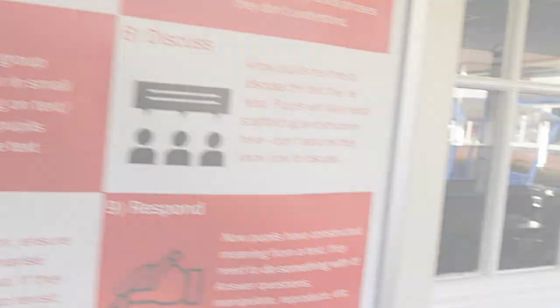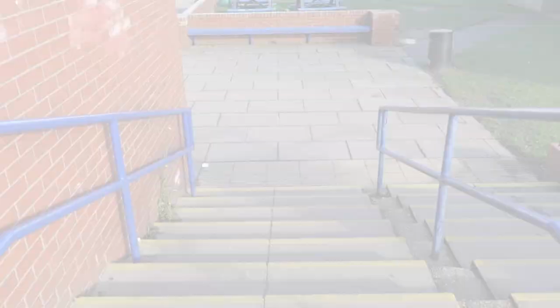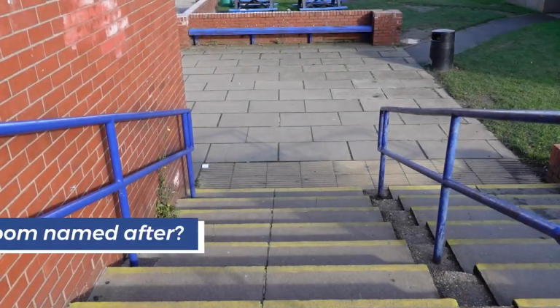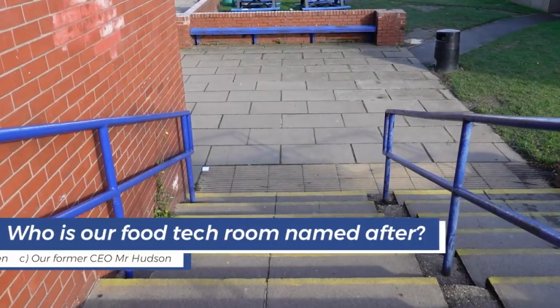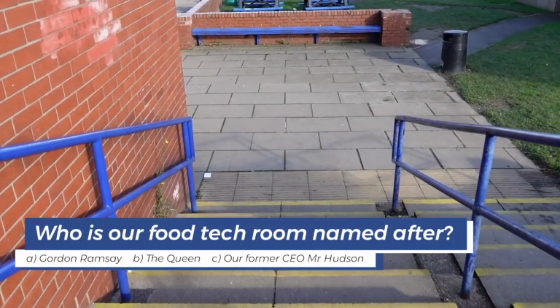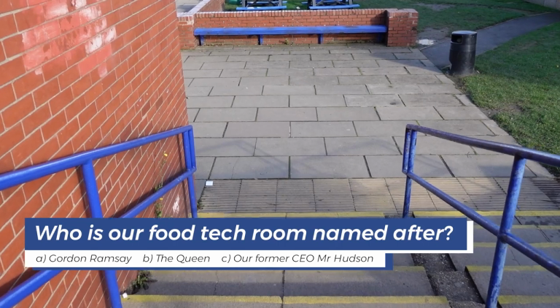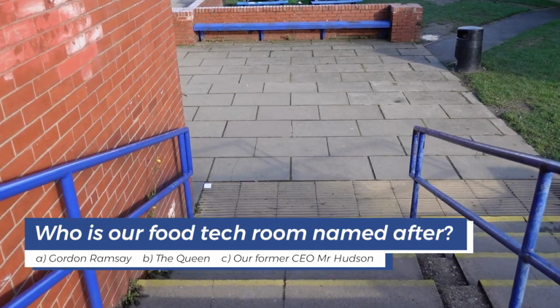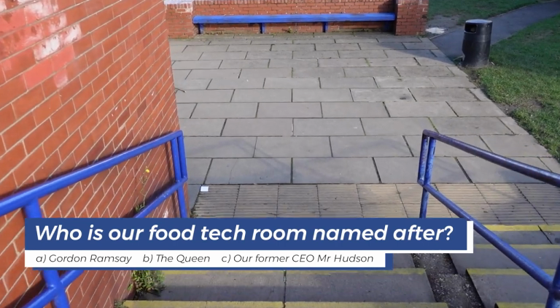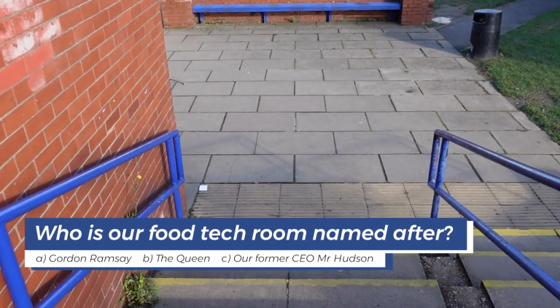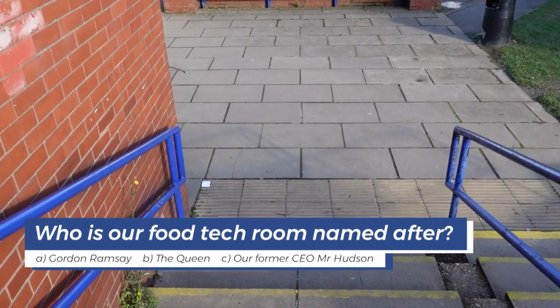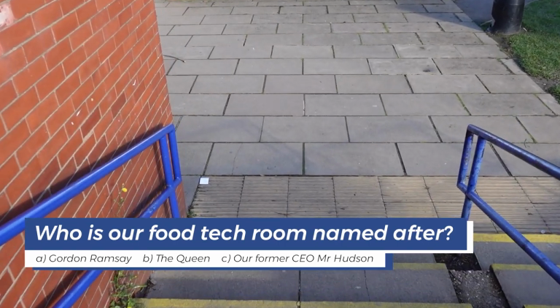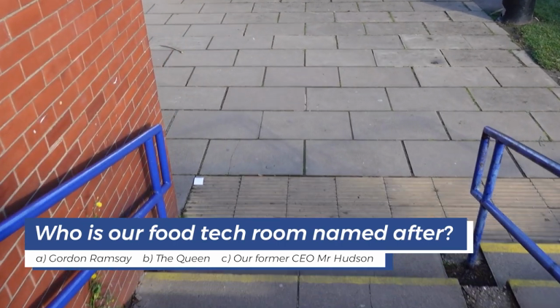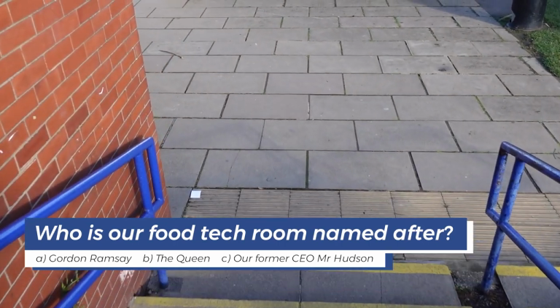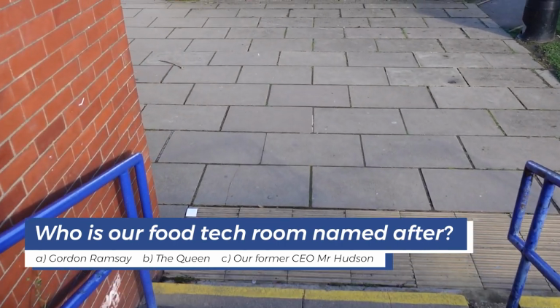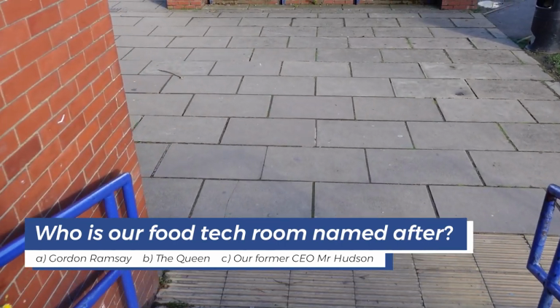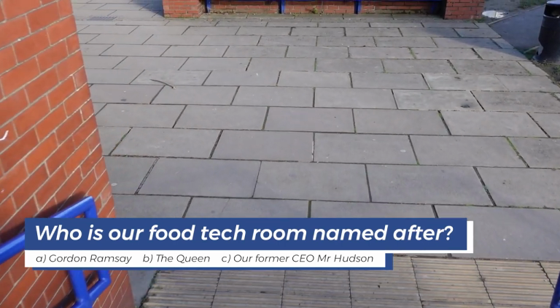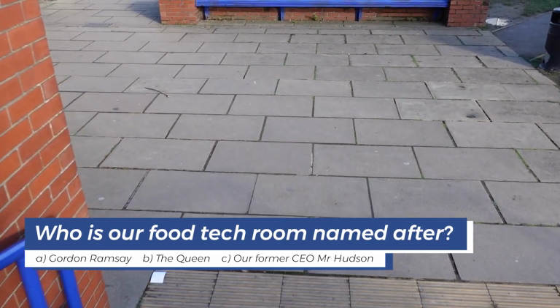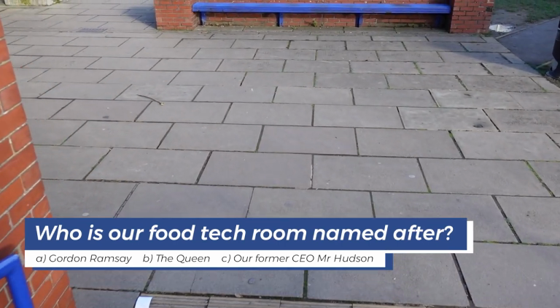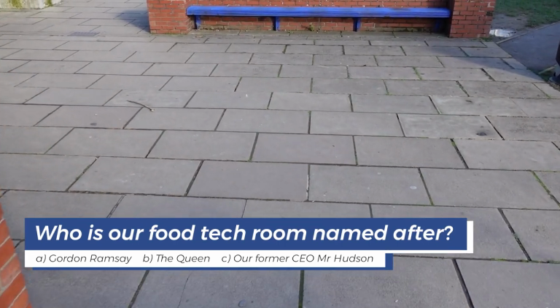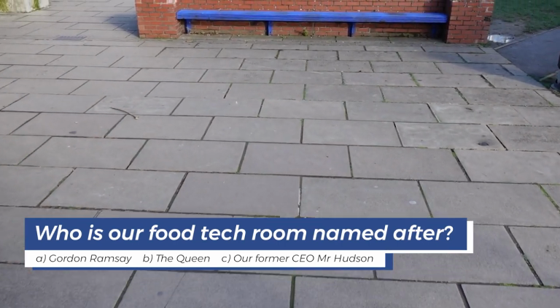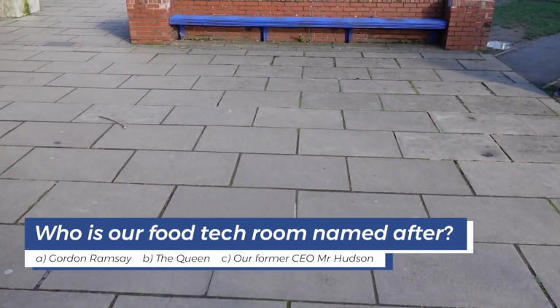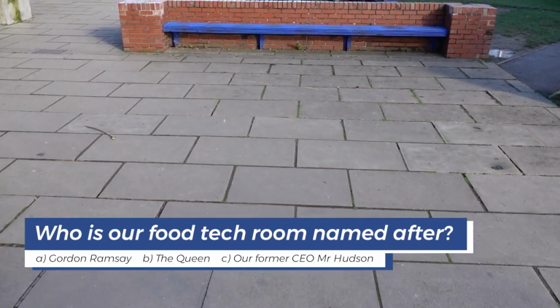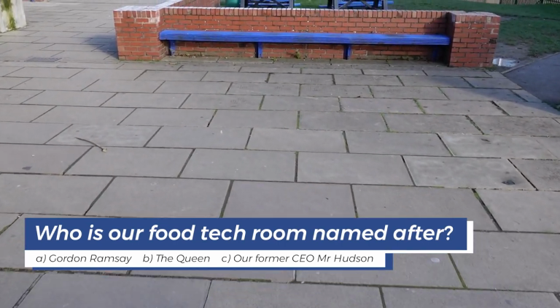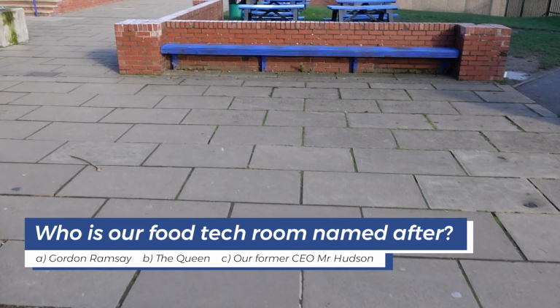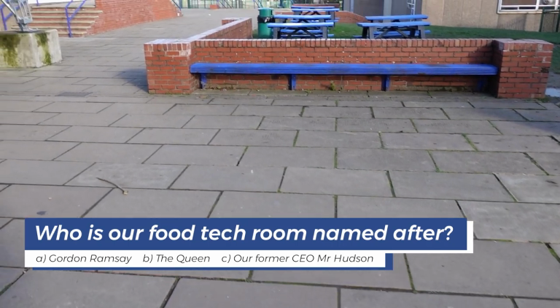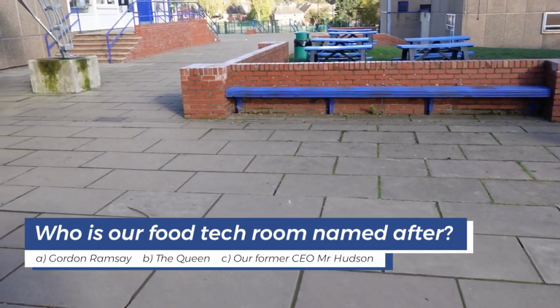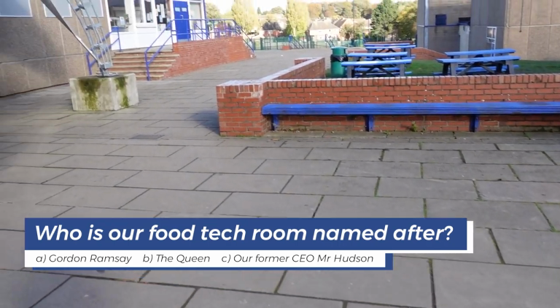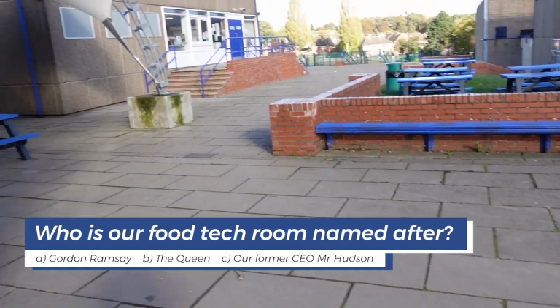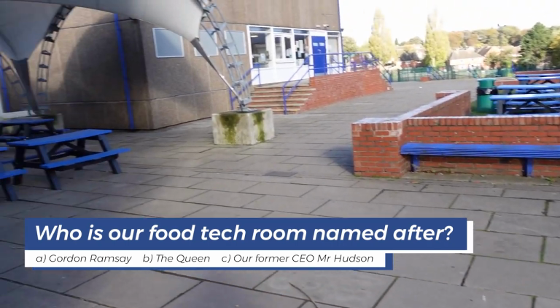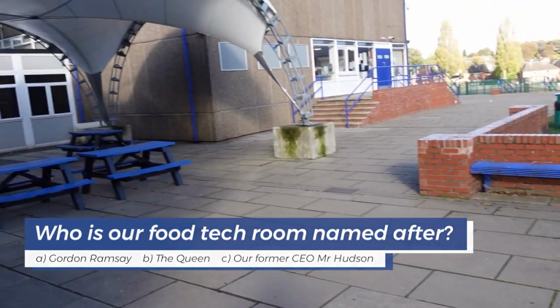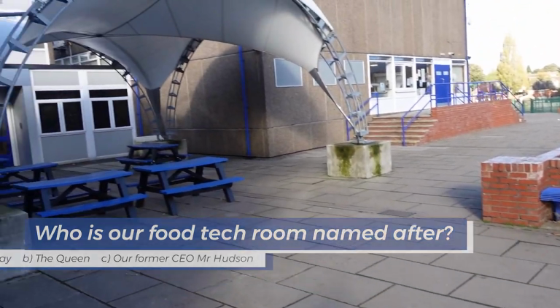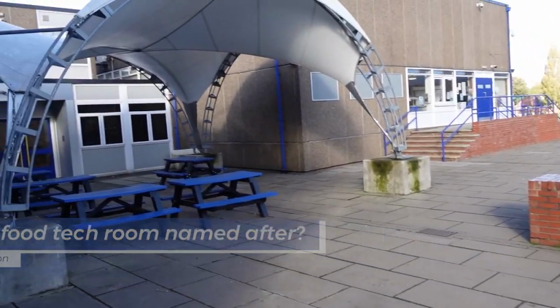Question 2: Who is our food tech room named after? A. Gordon Ramsay. B. The Queen. Or C. Our former CEO, Mr Hudson.